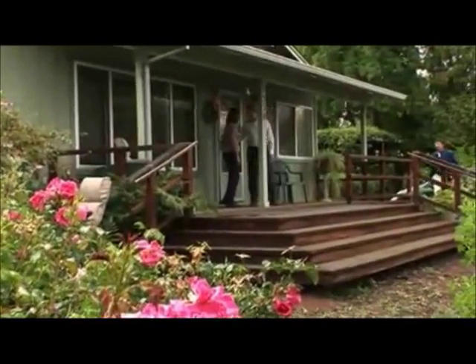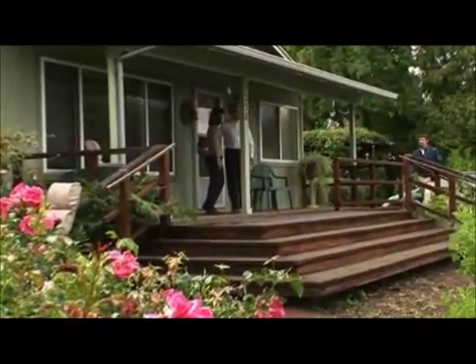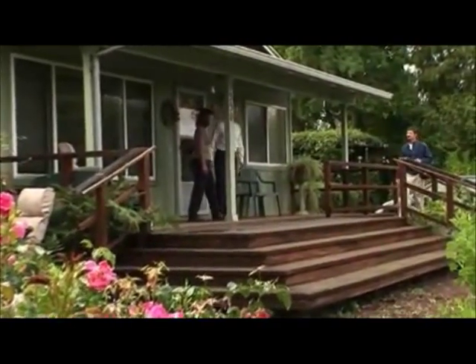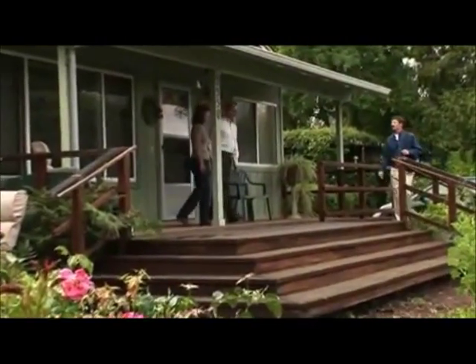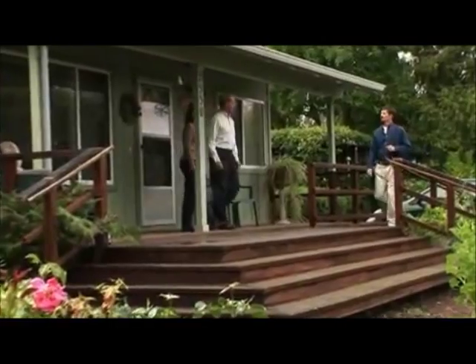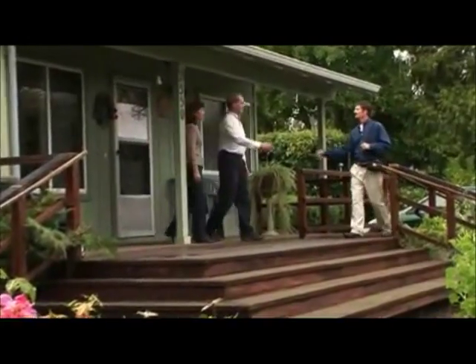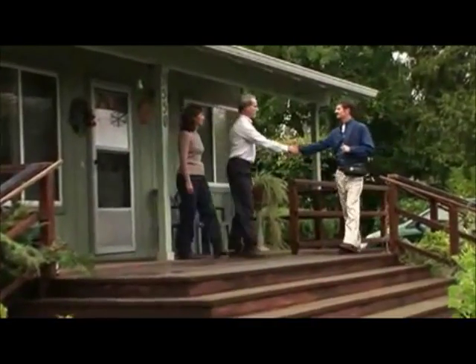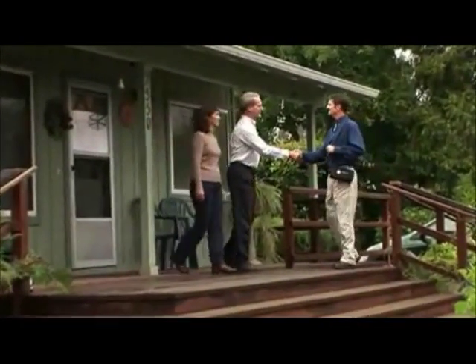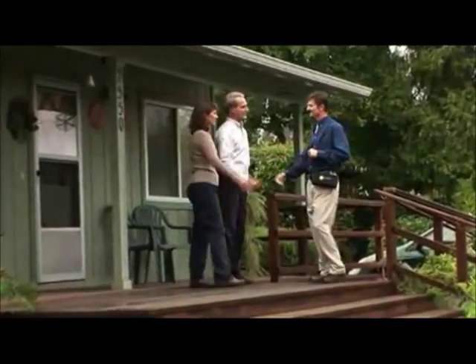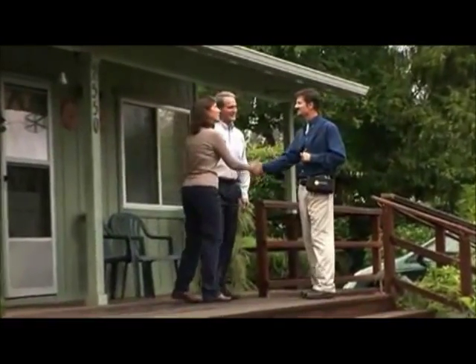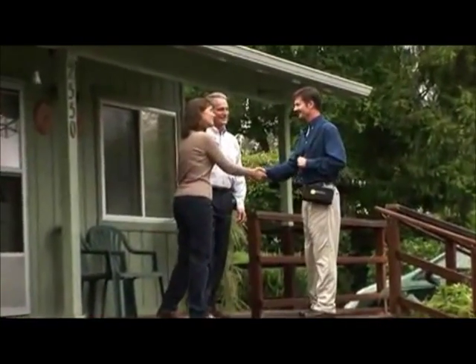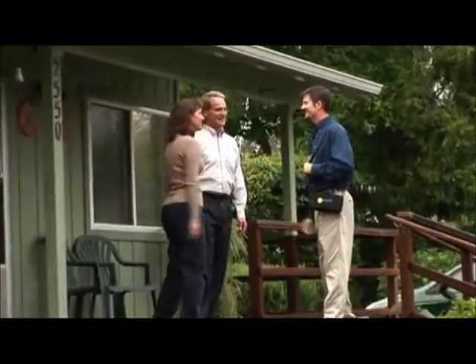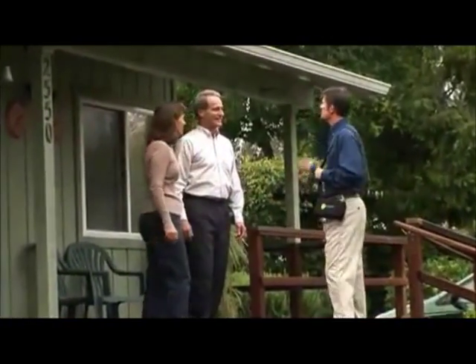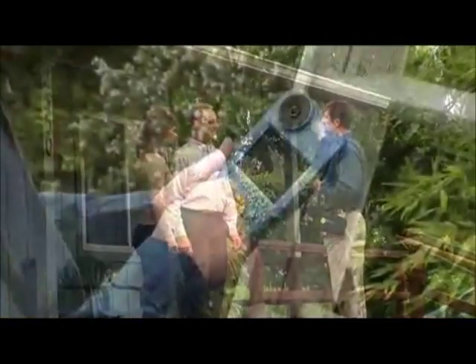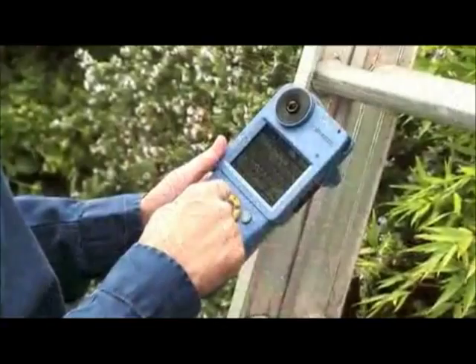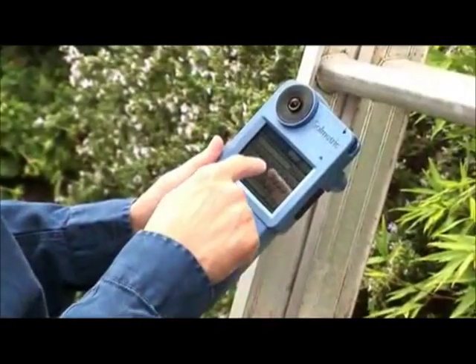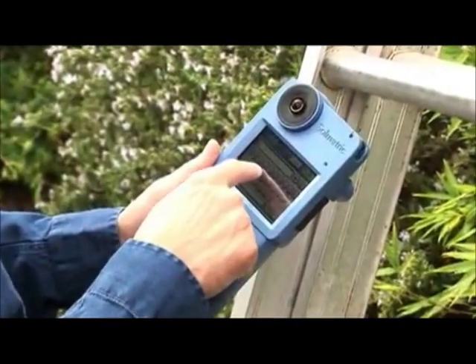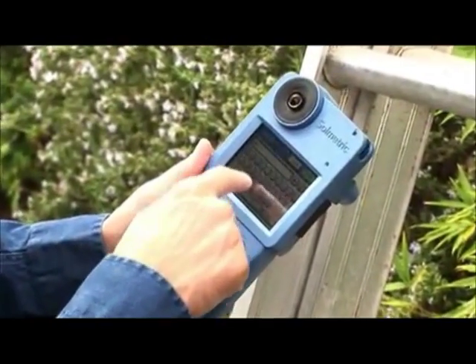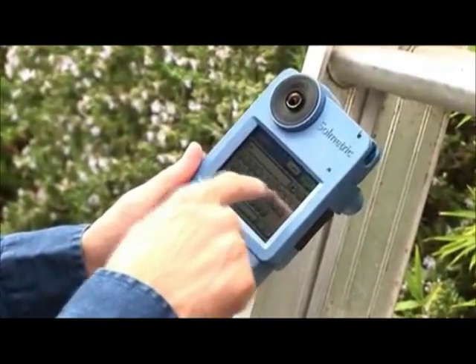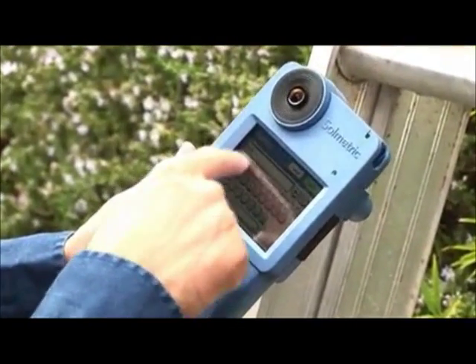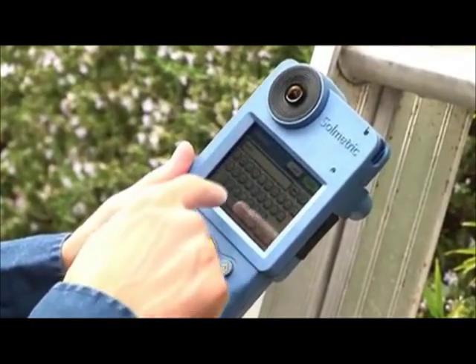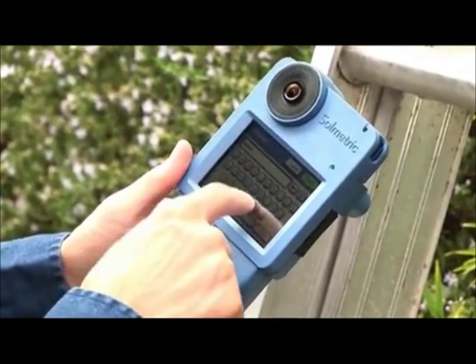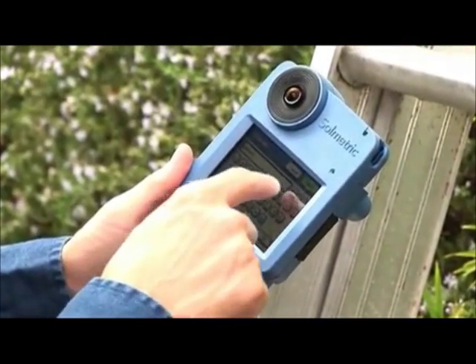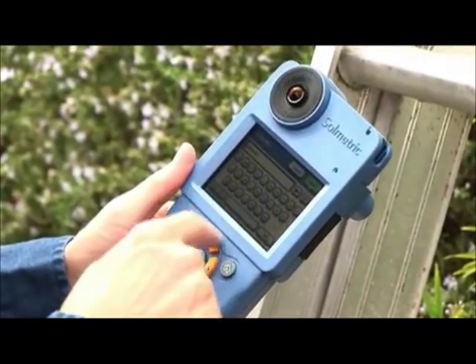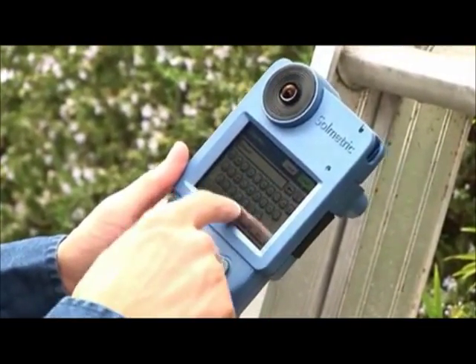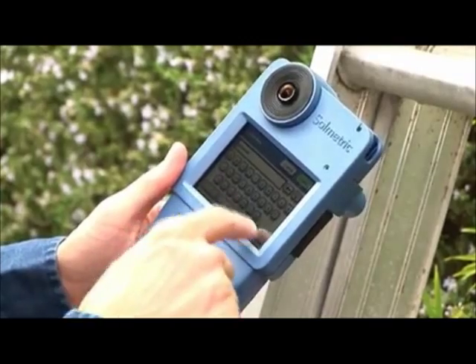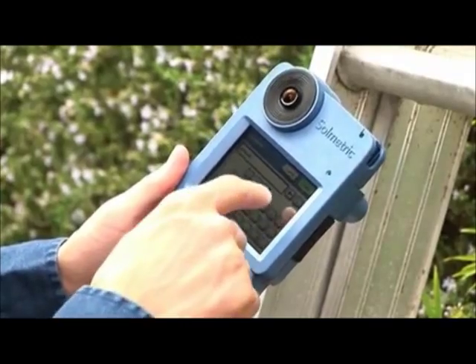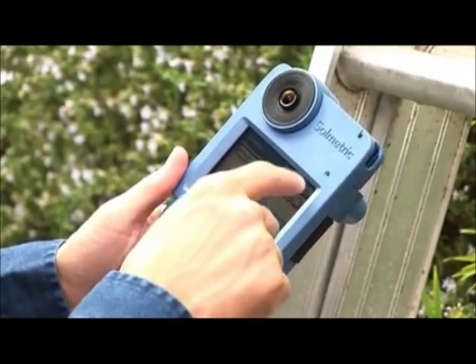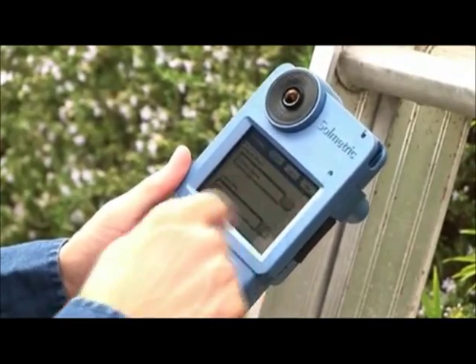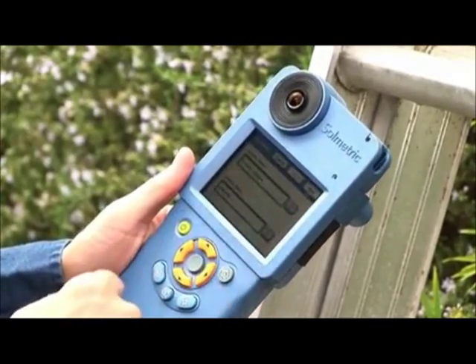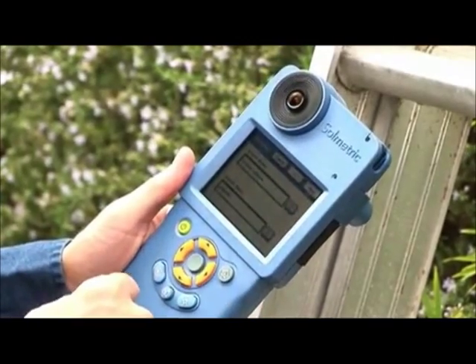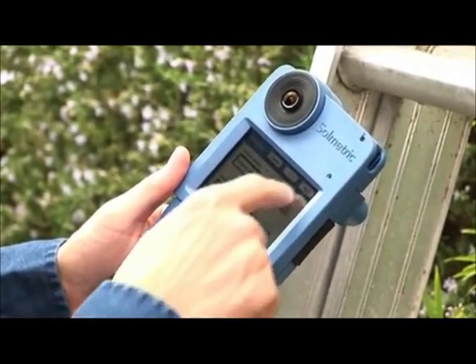With the SunEye 200, site evaluation takes just minutes. Start by creating a new session, then pick your location — either by choosing a nearby city, entering your coordinates, or using the optional GPS.